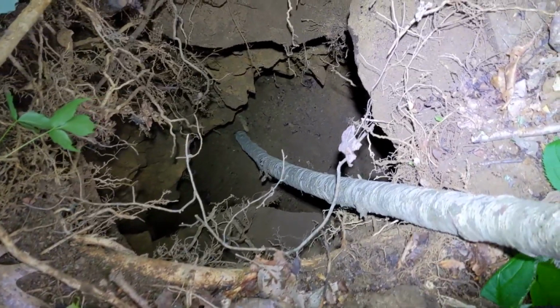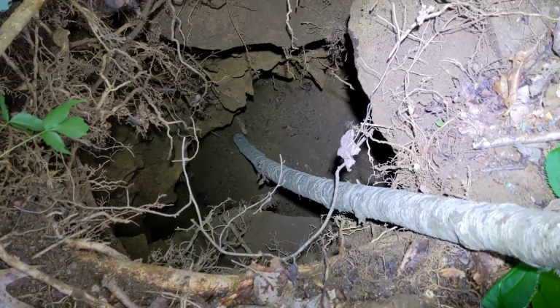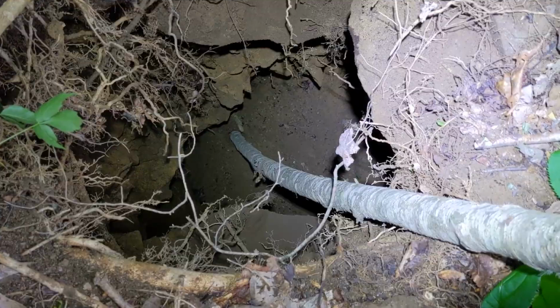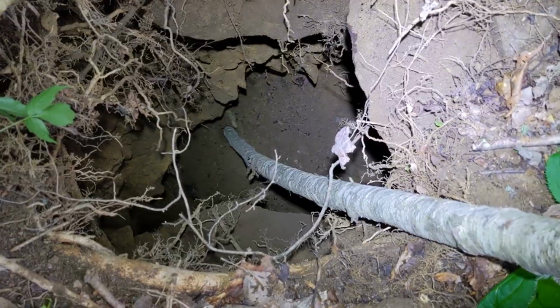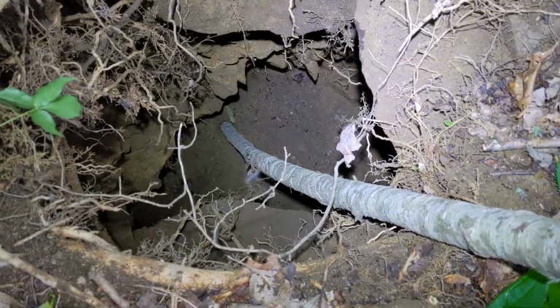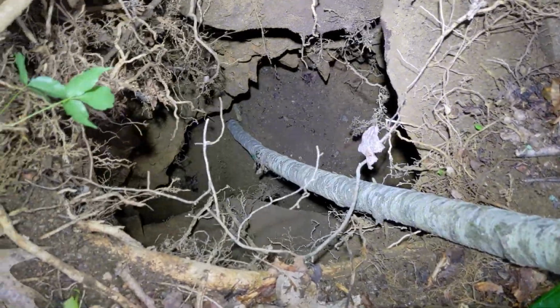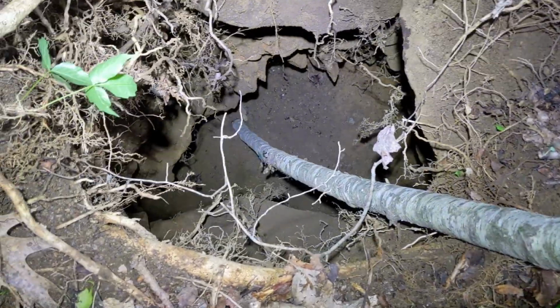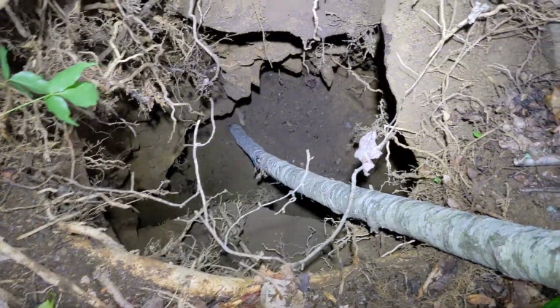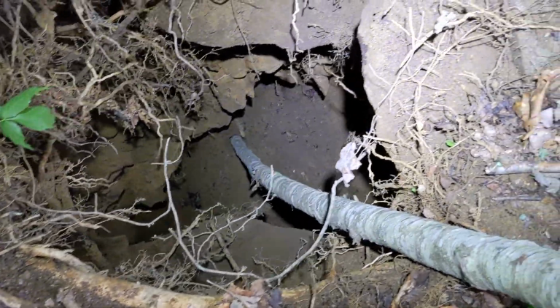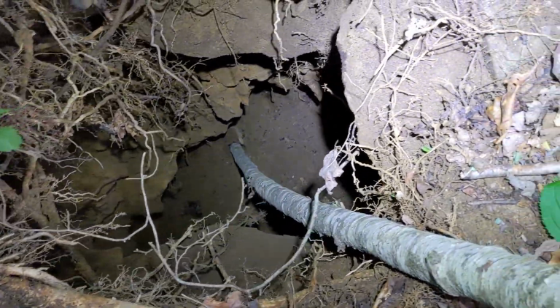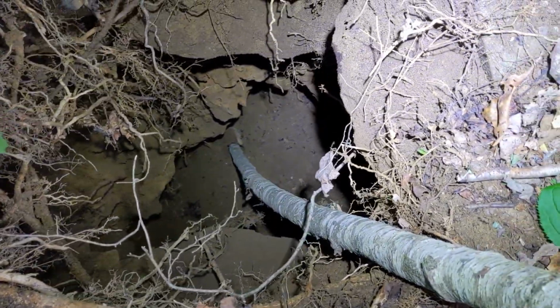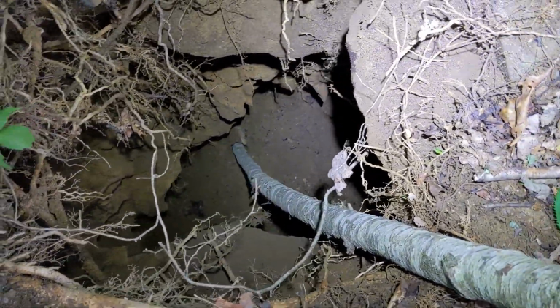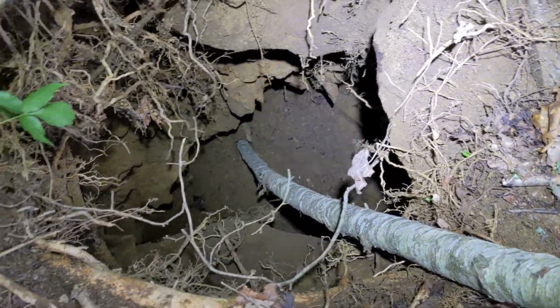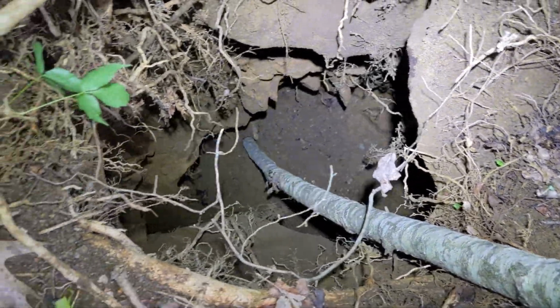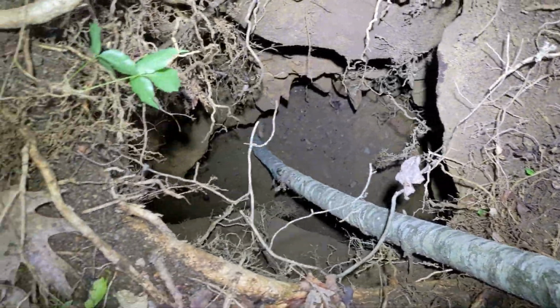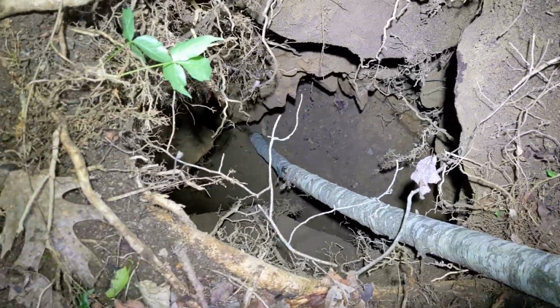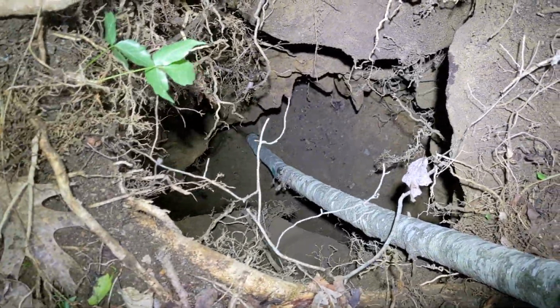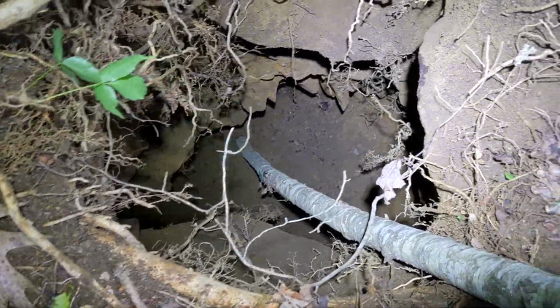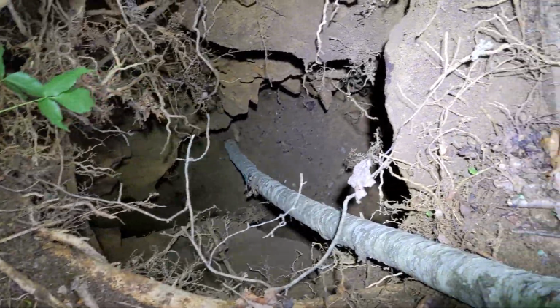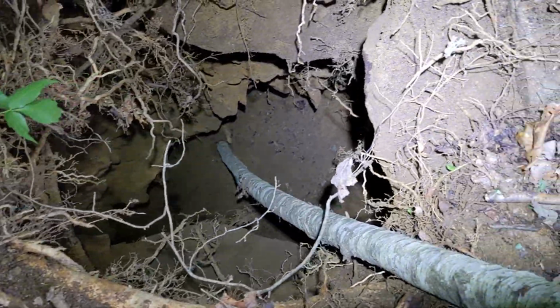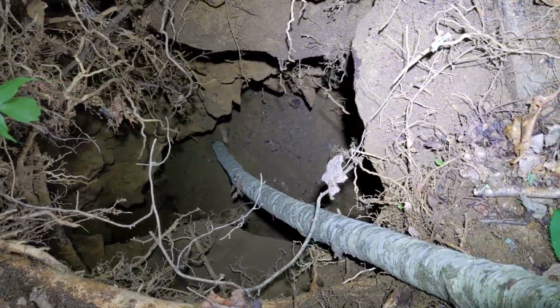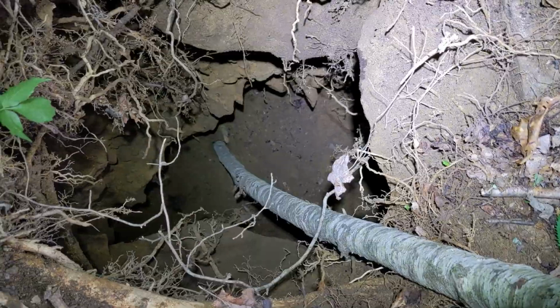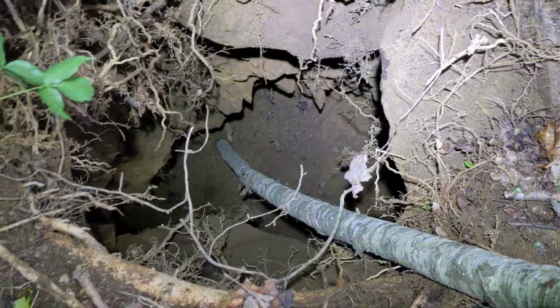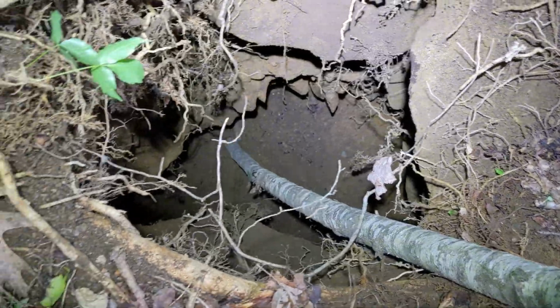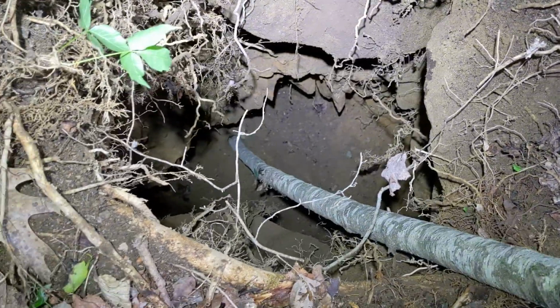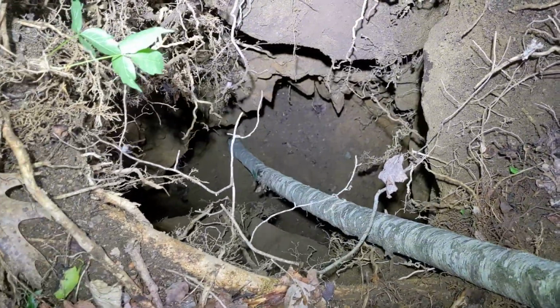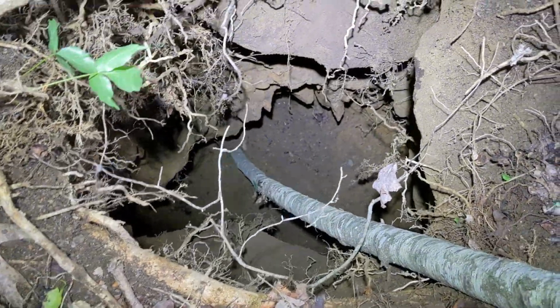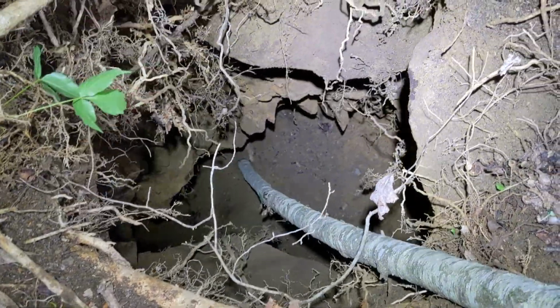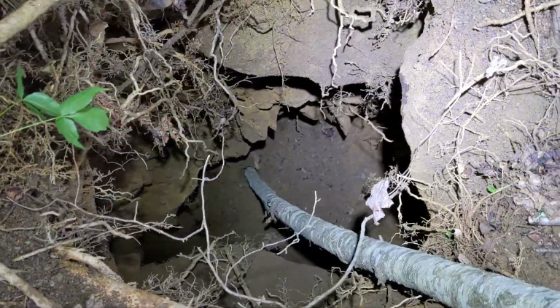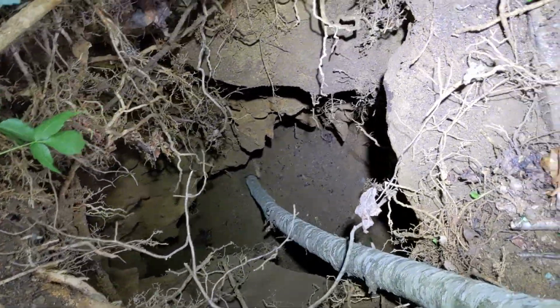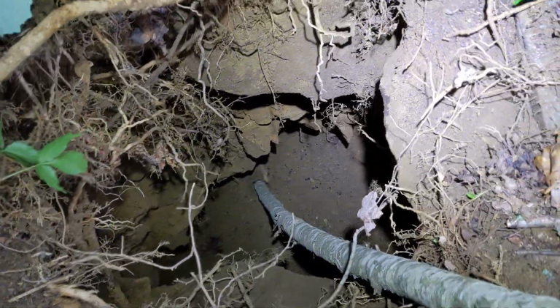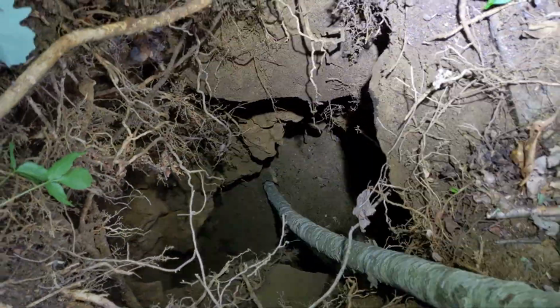Well, this looks too sketchy to drop down. So we're going to come back with some rope and try to explore this thing some more another day.